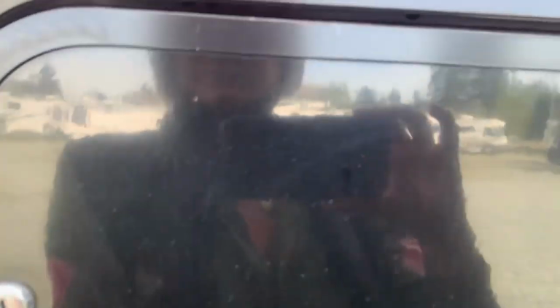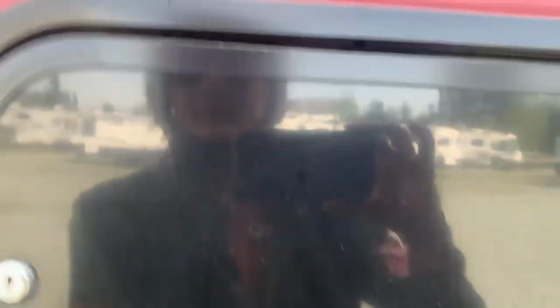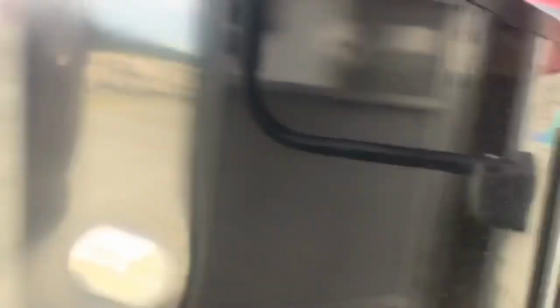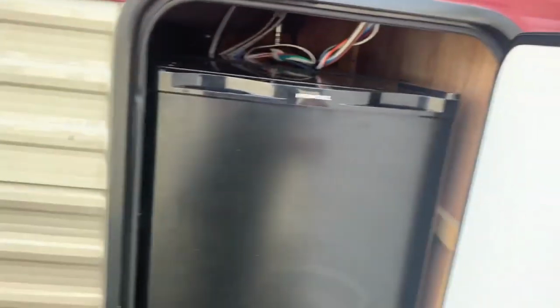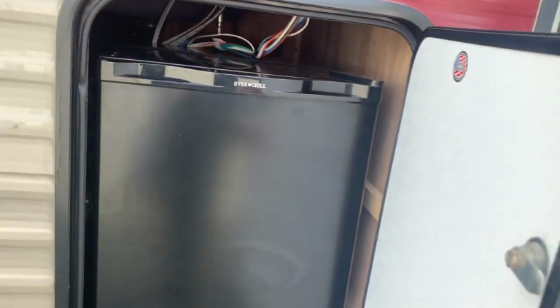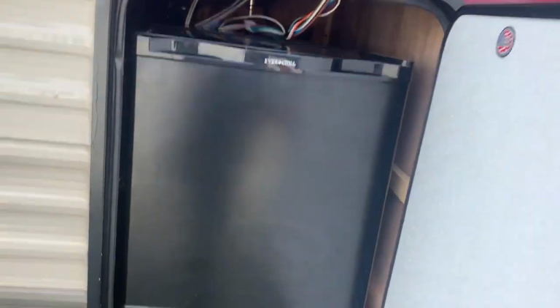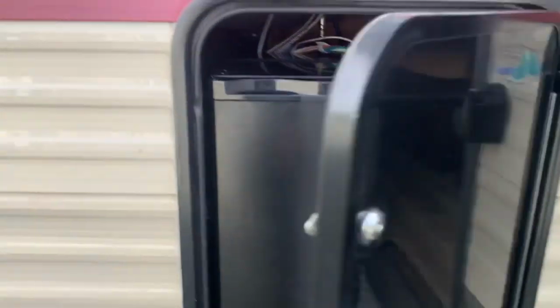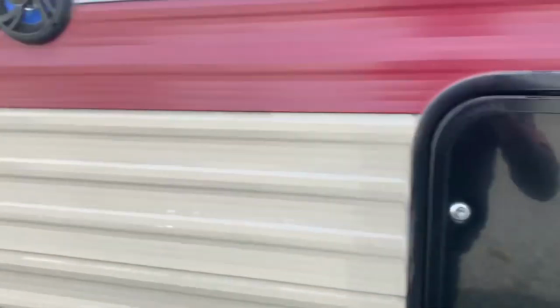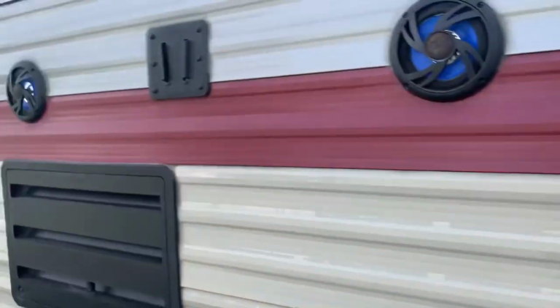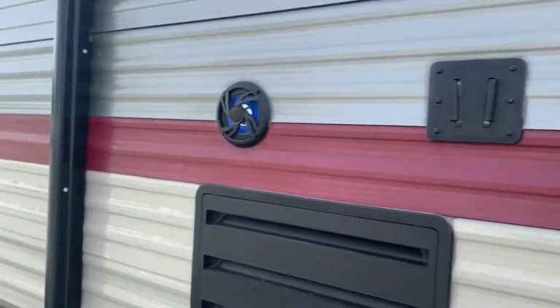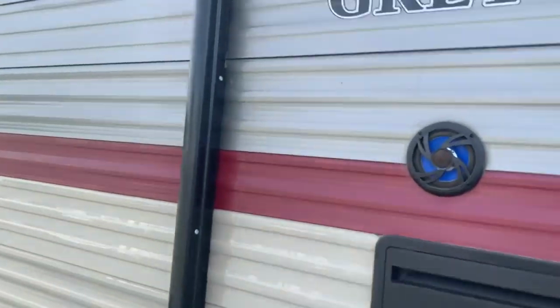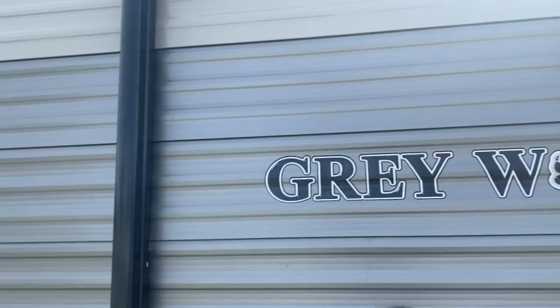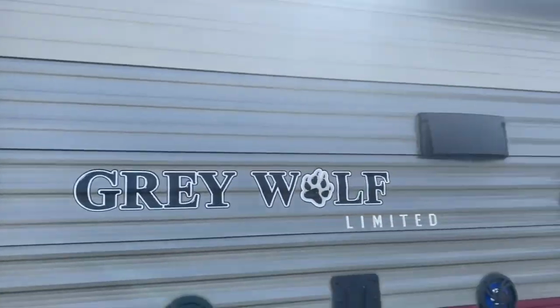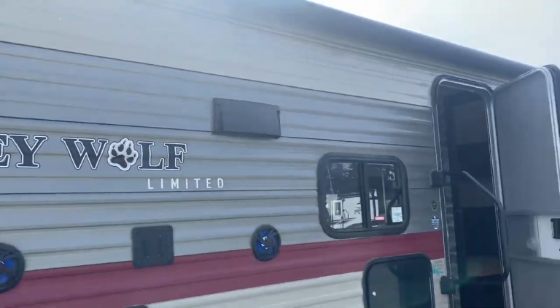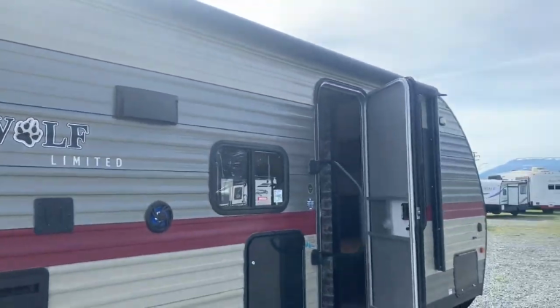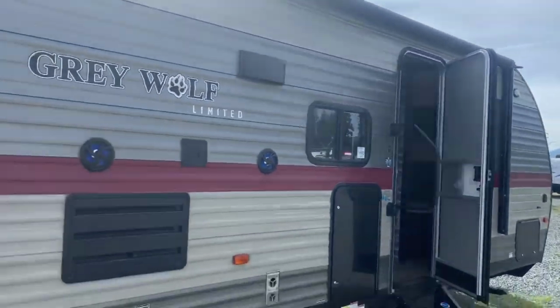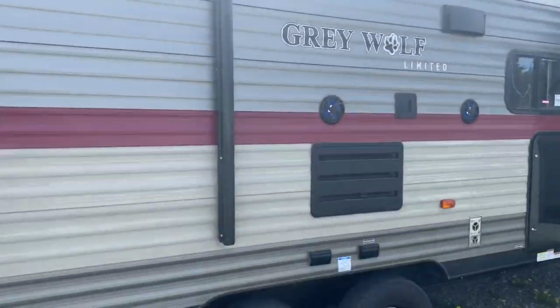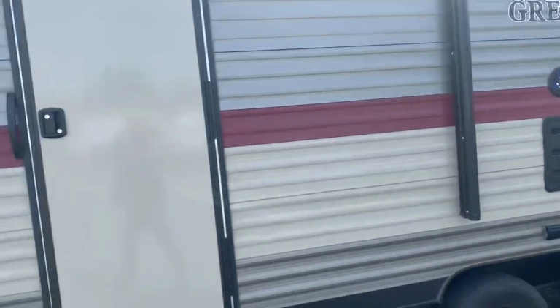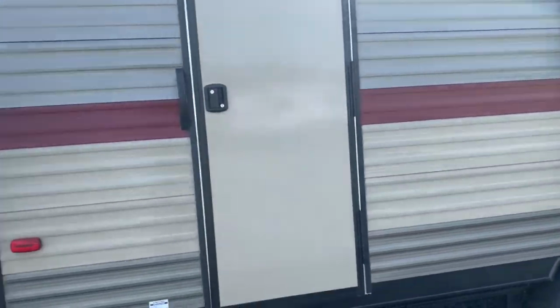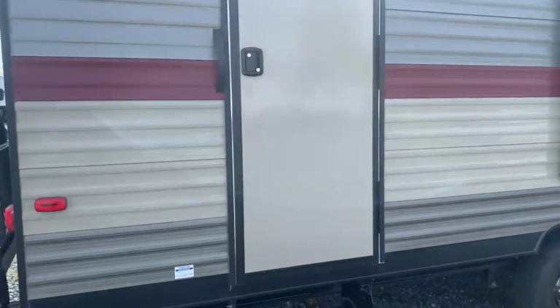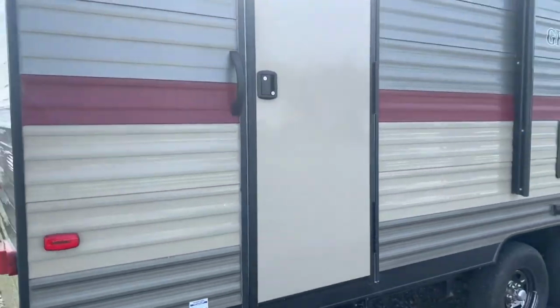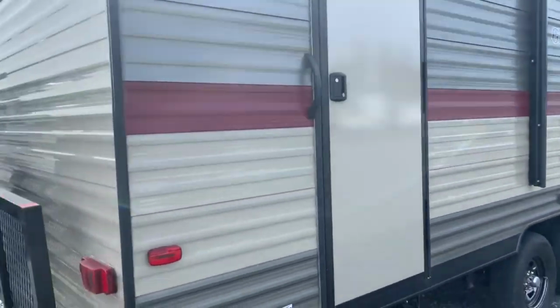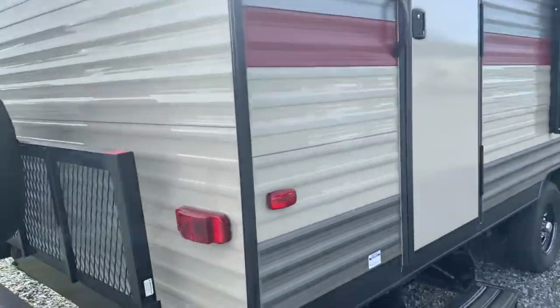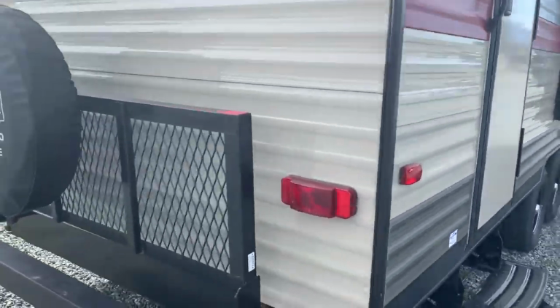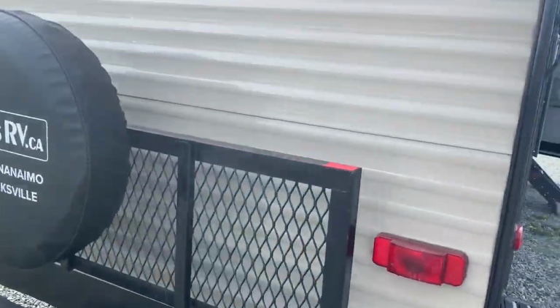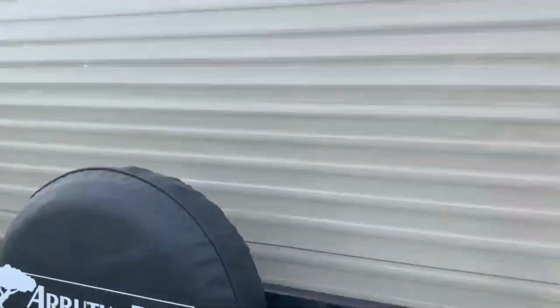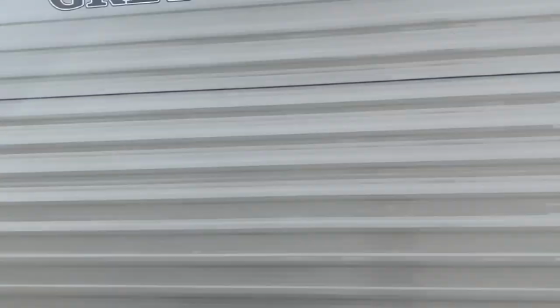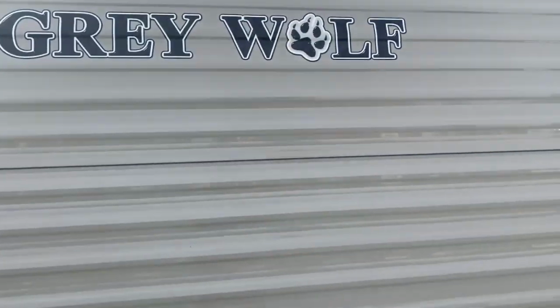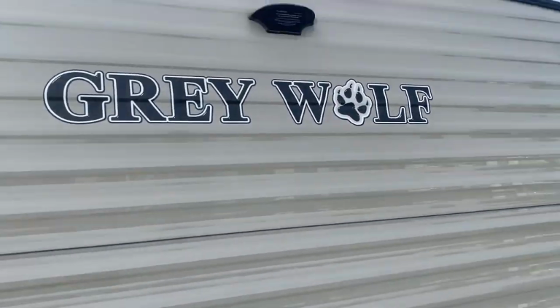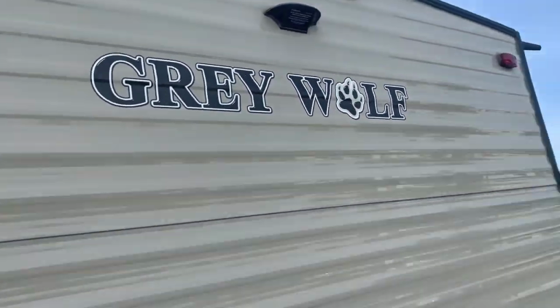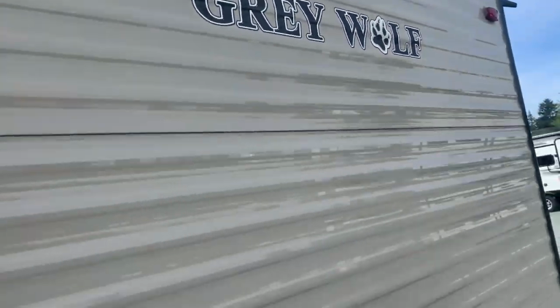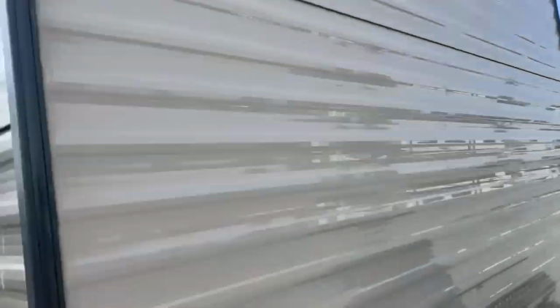We've got a little fridge and a stove. We've got a nice power awning, two doors, luggage carrier, prep for backup.